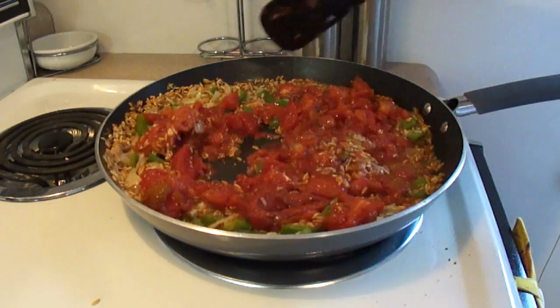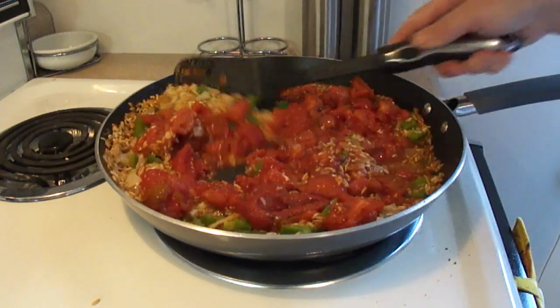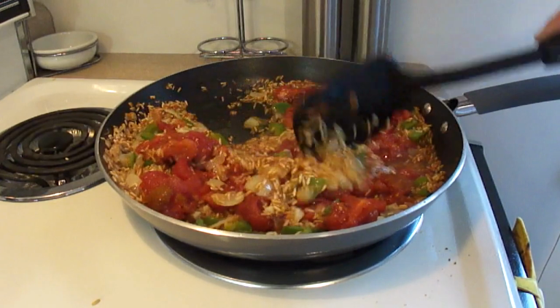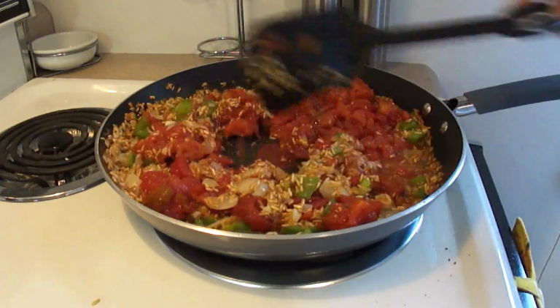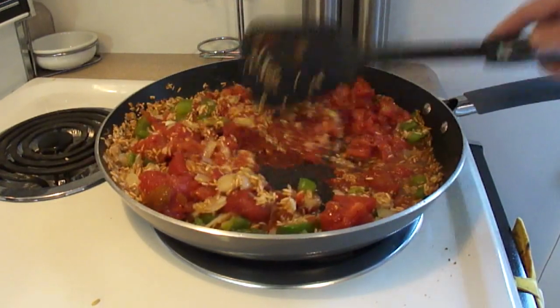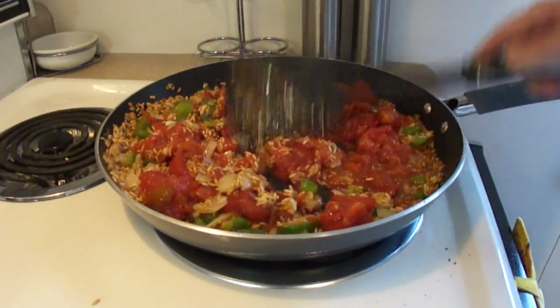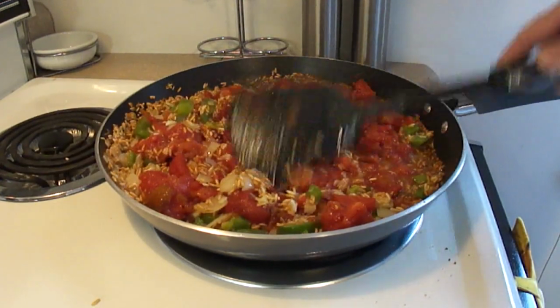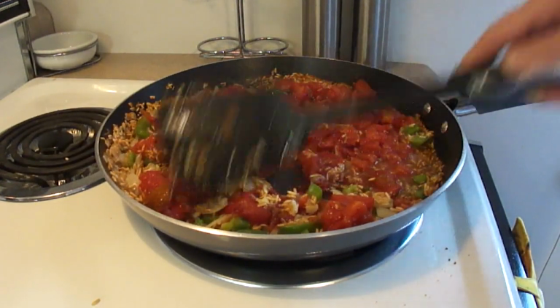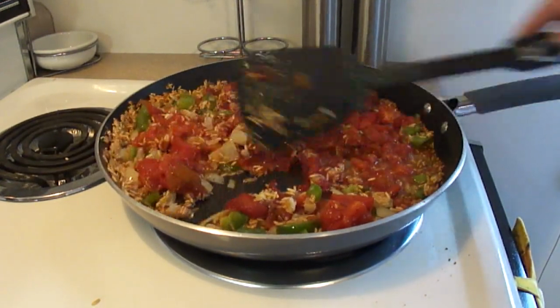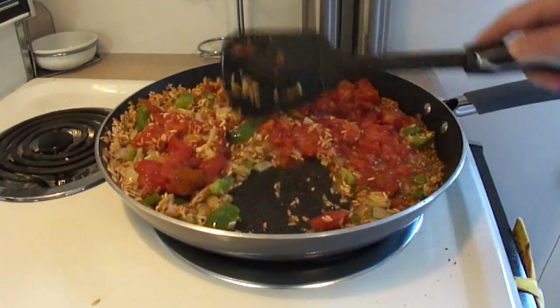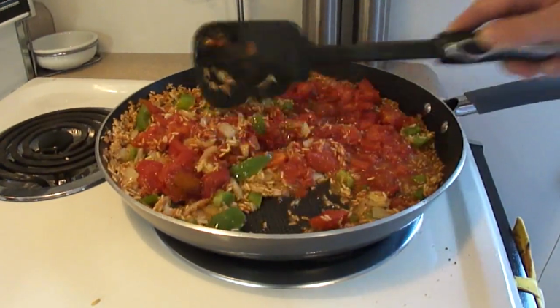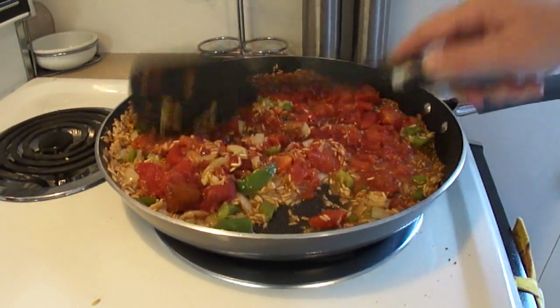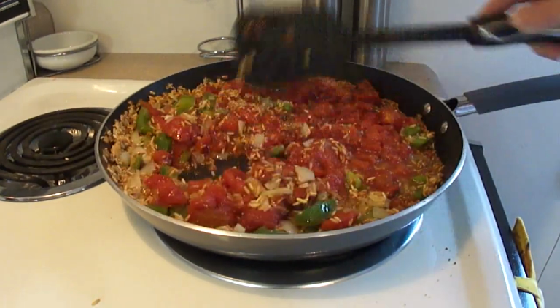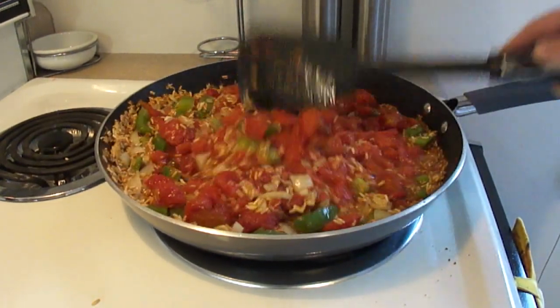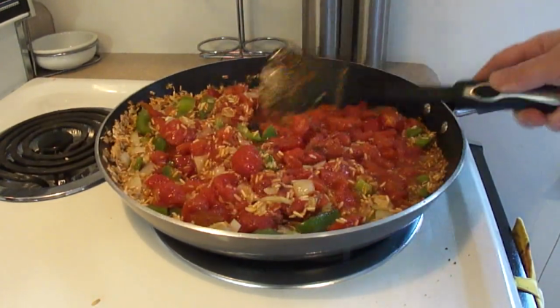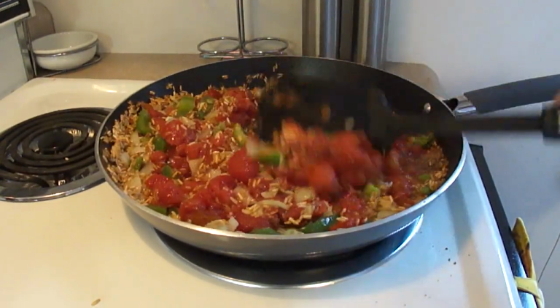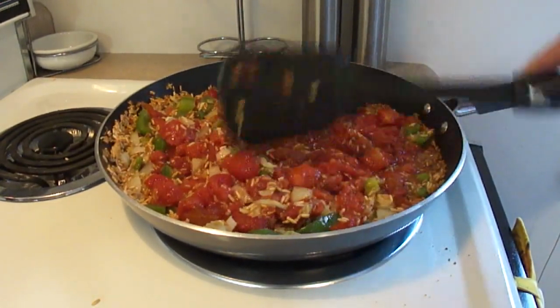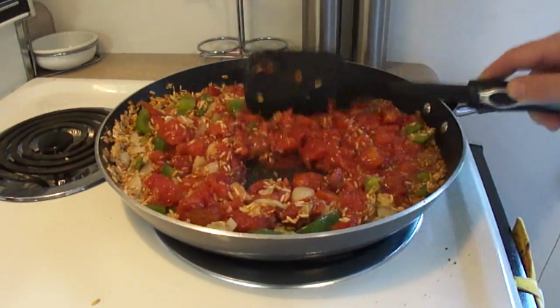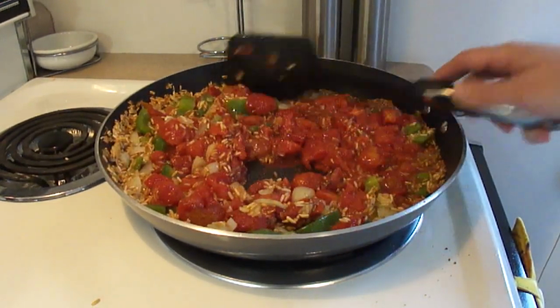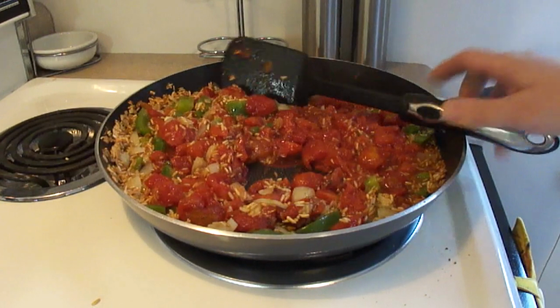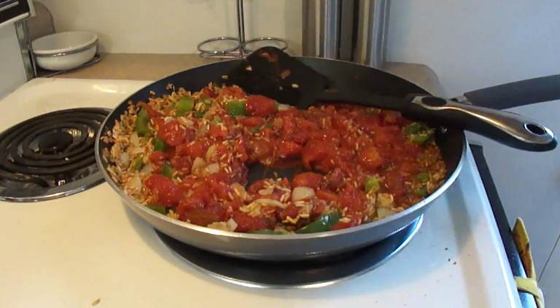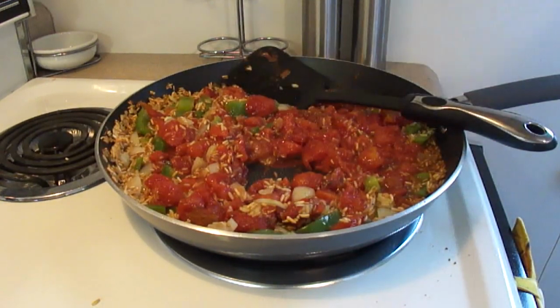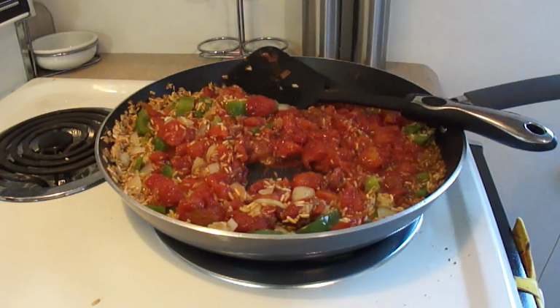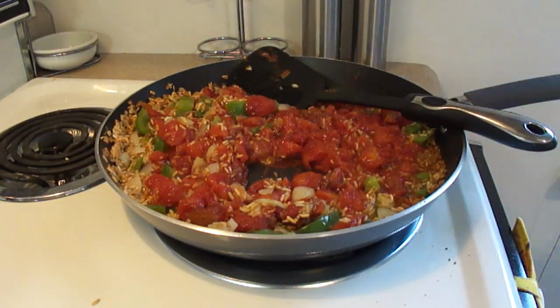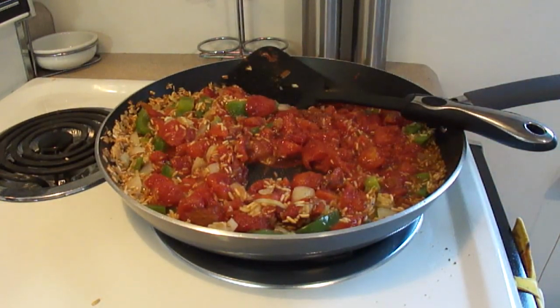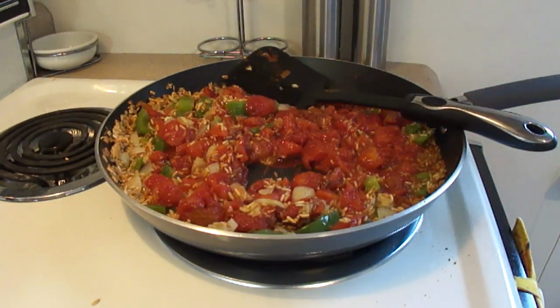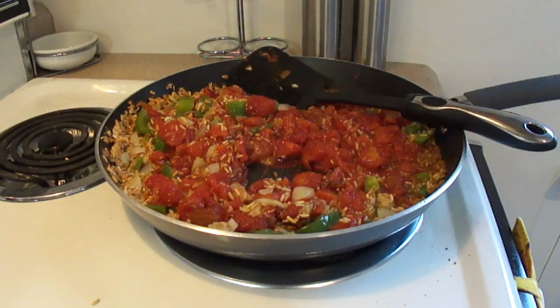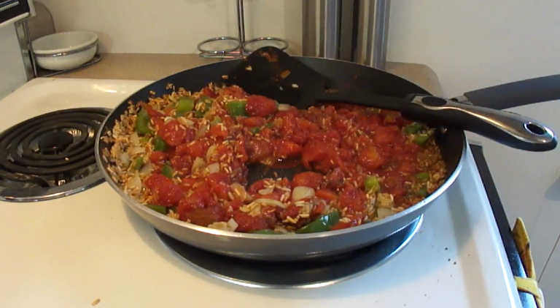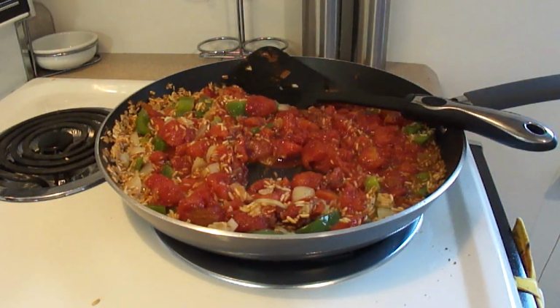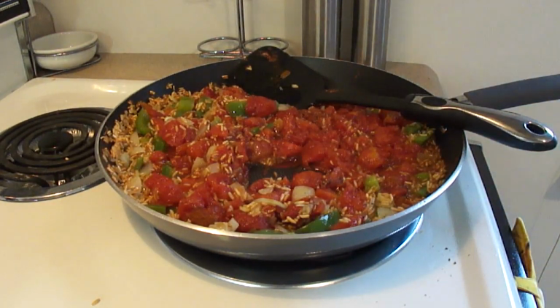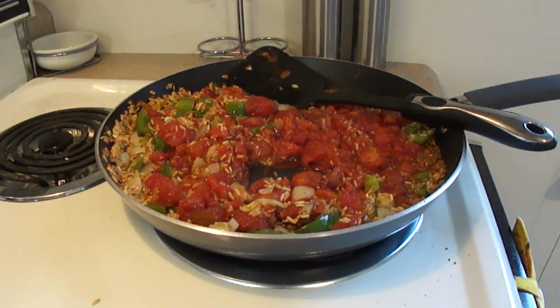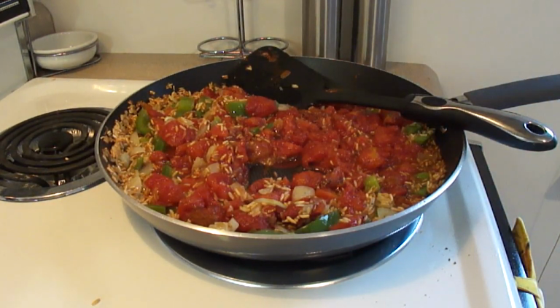I don't recommend you sprinkle out of the spice jar onto your food that way because that could be disastrous. If you dump too much, you should probably measure it up with a spoon or put it in your hand and then dump it in.